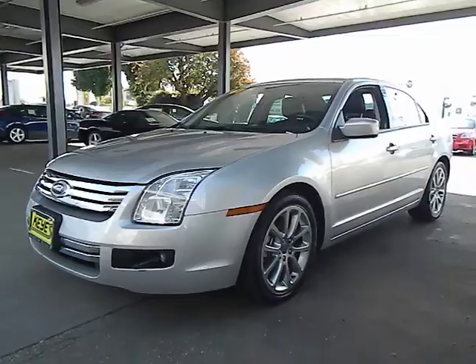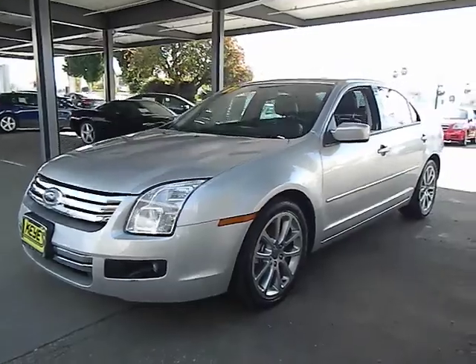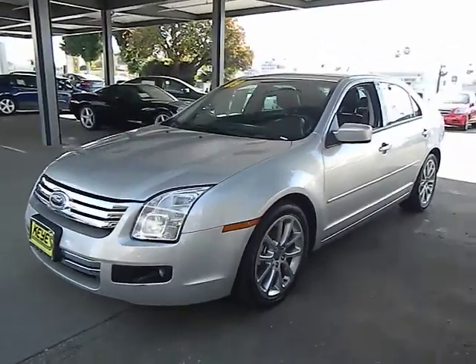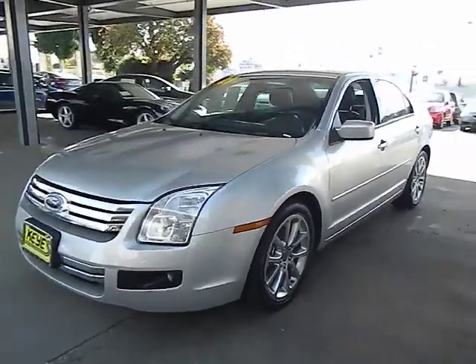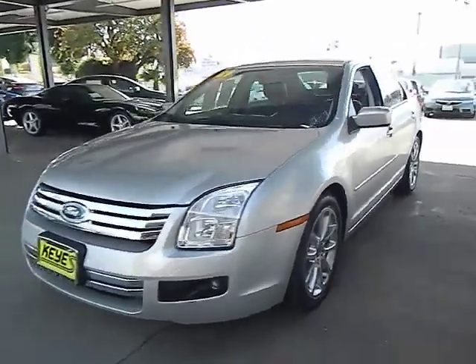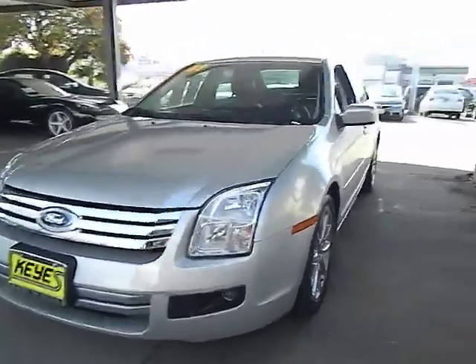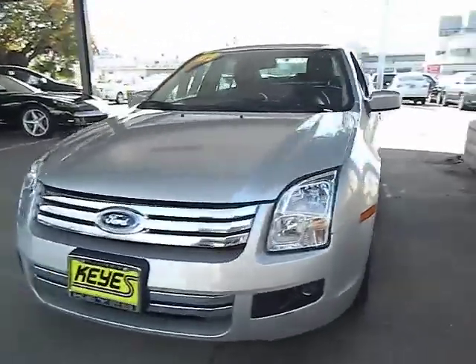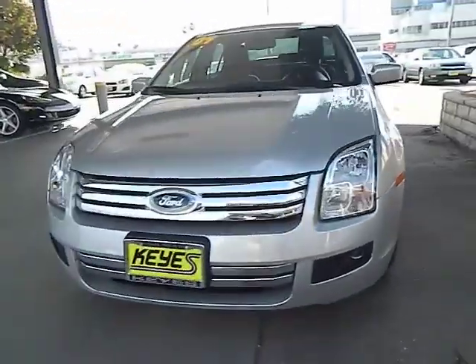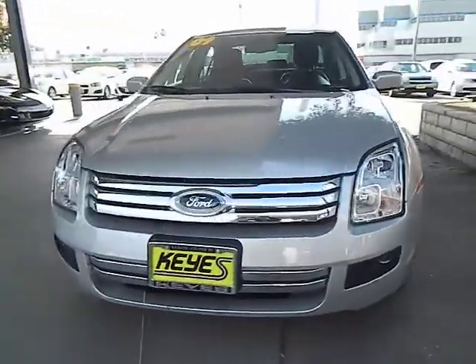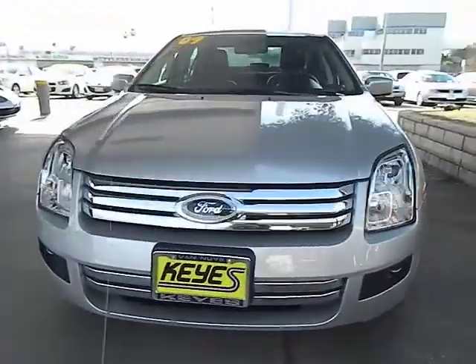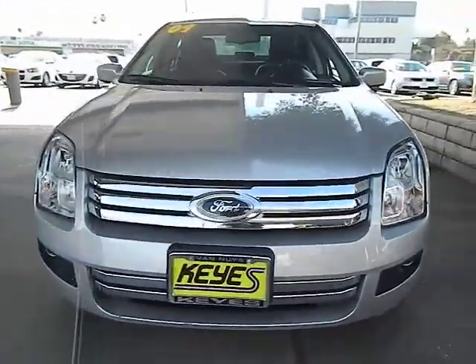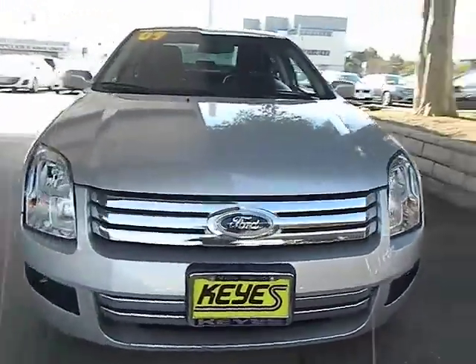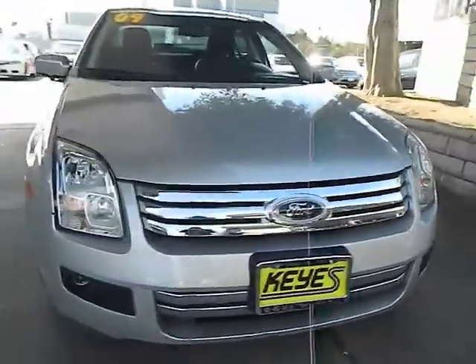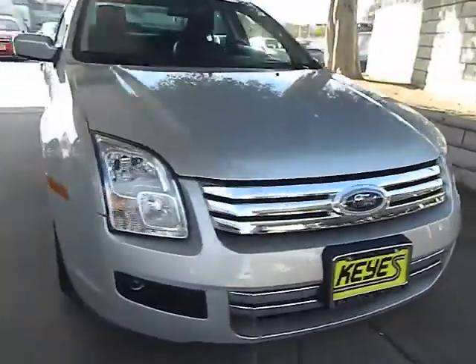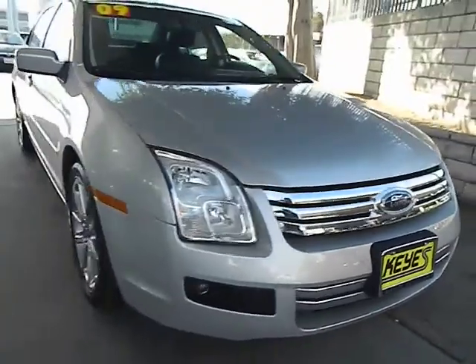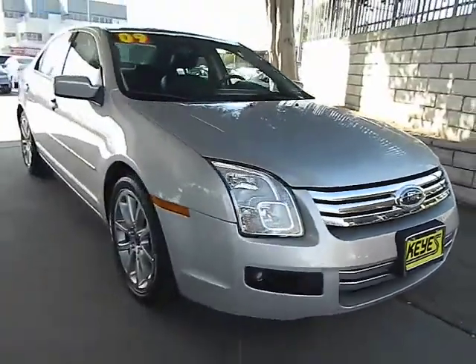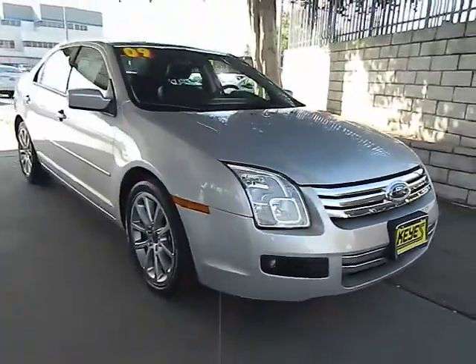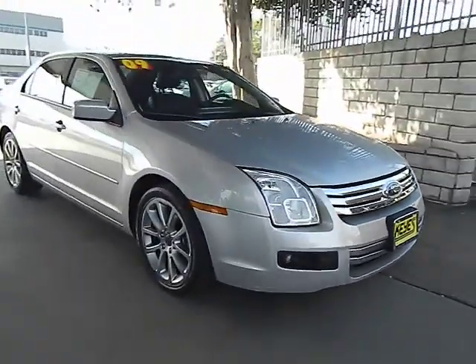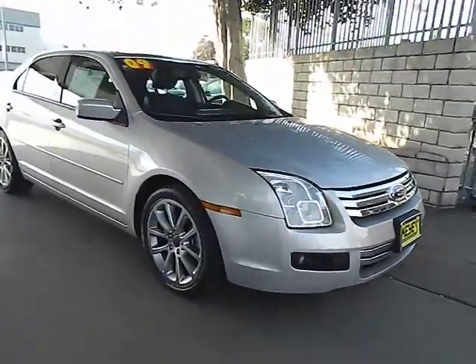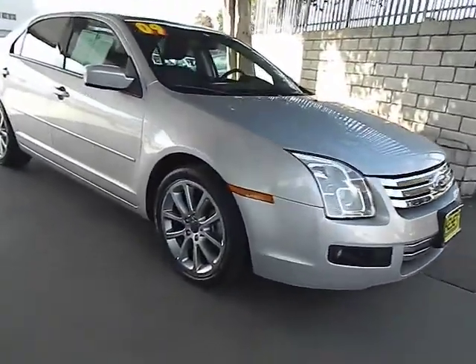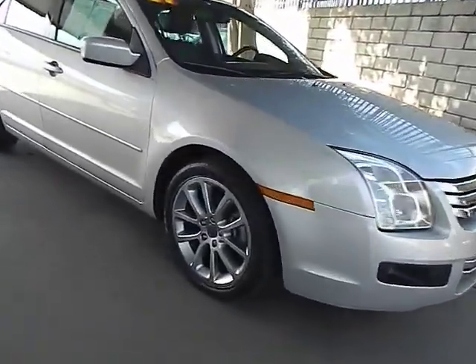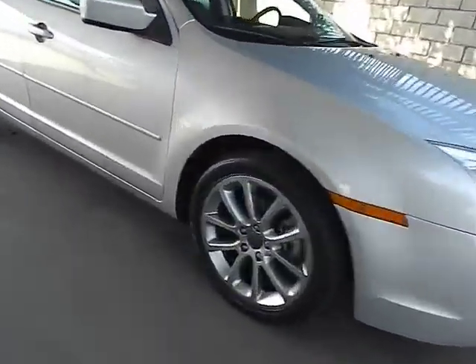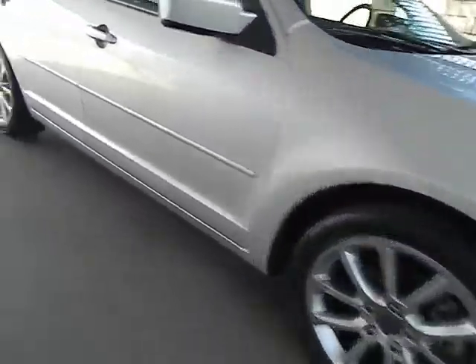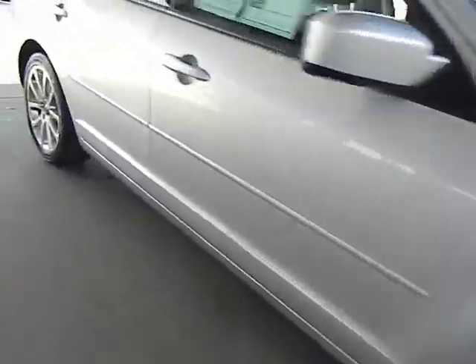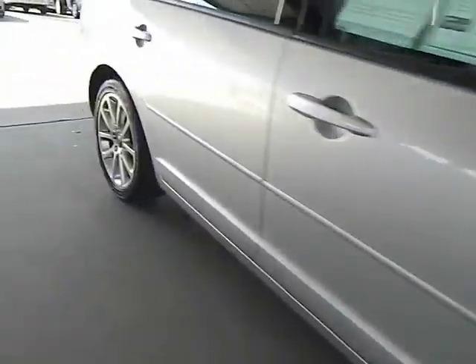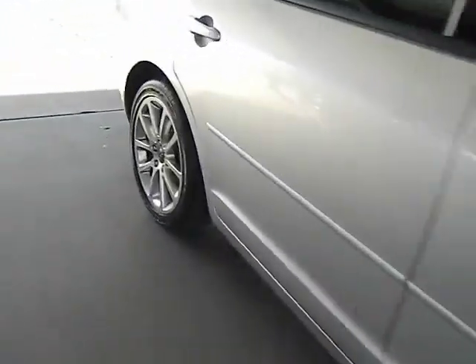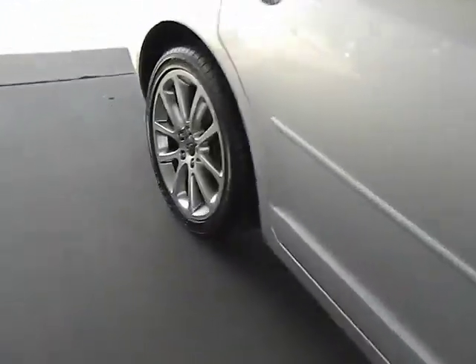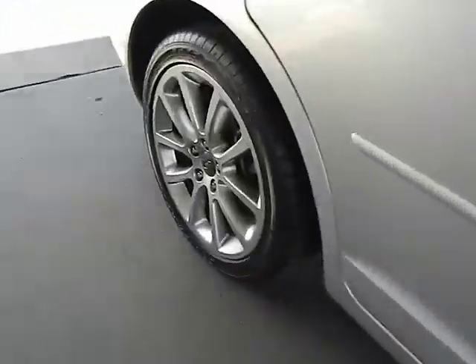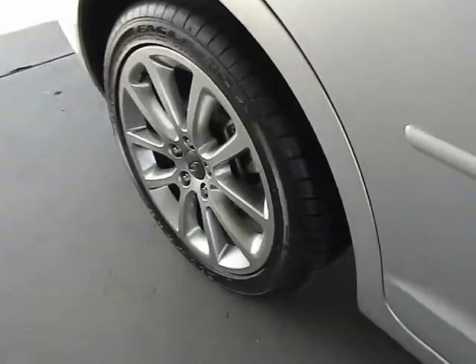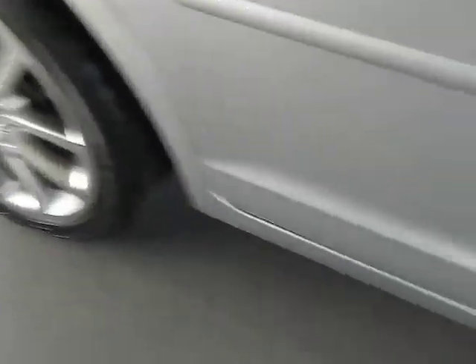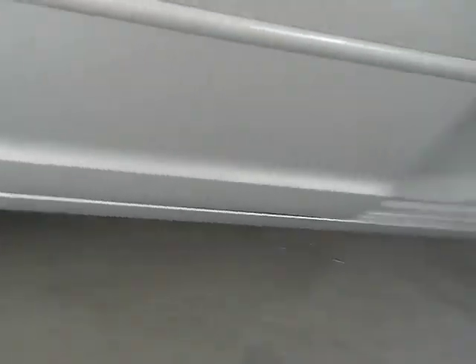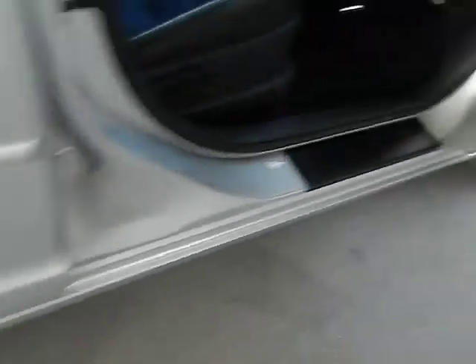The 2009 Fusion. You can have both impressive power and great economy in a Fusion, priced below $20,000. This vehicle has less than 35,000 miles.